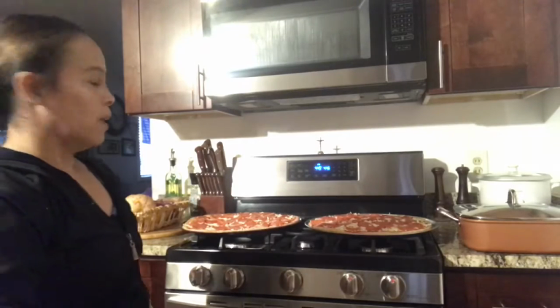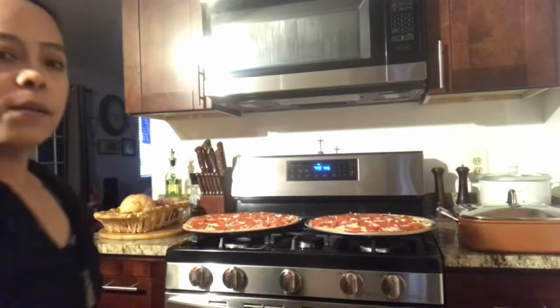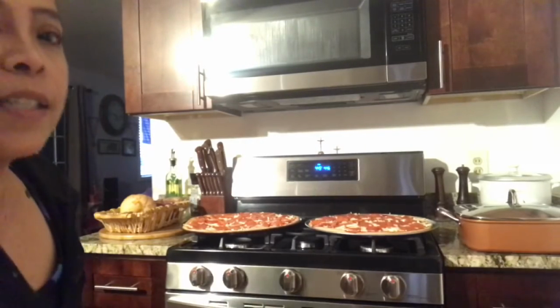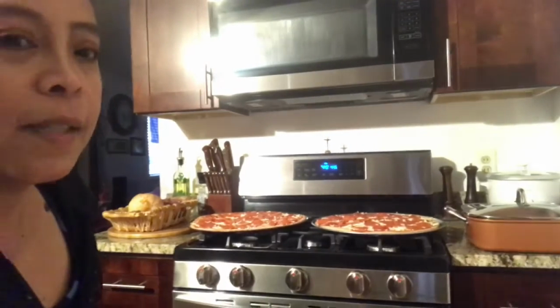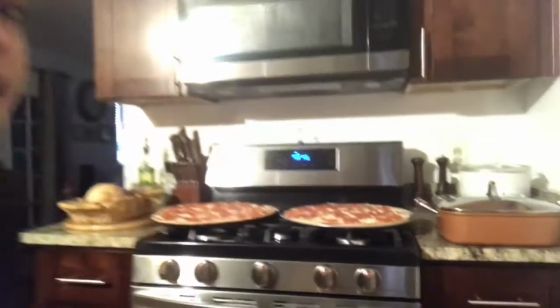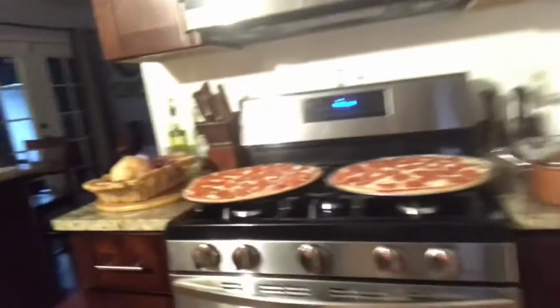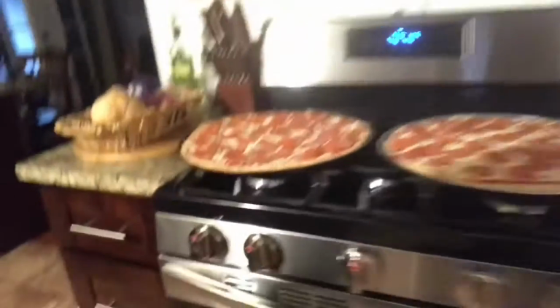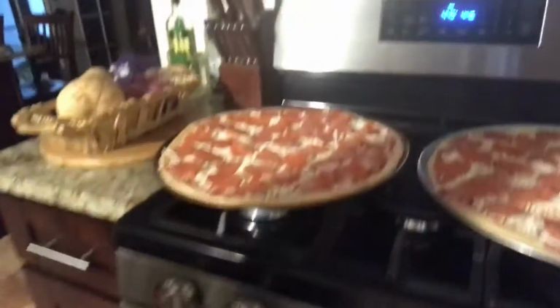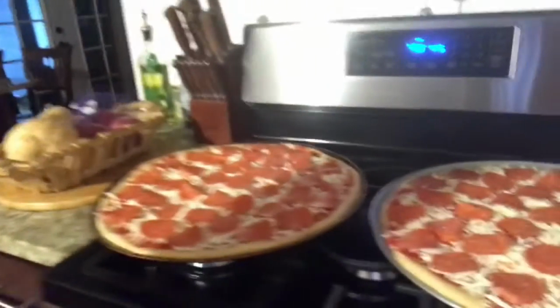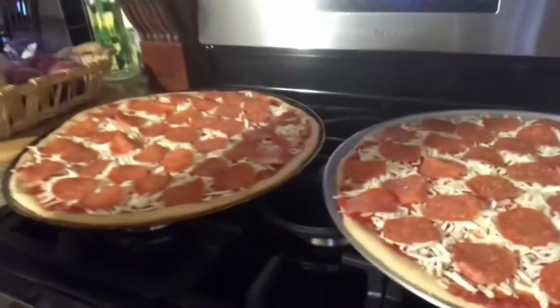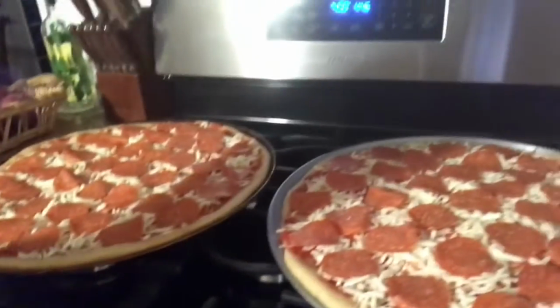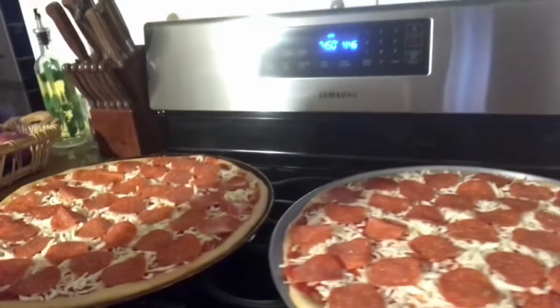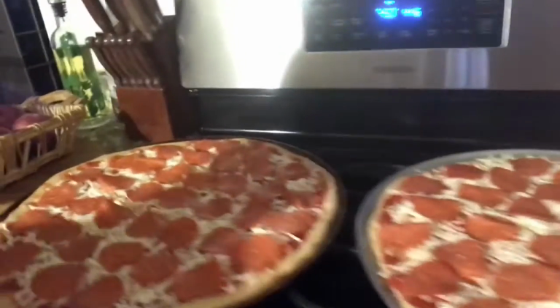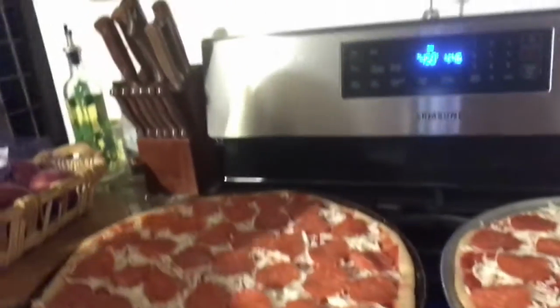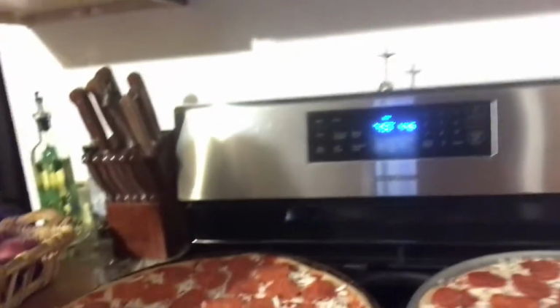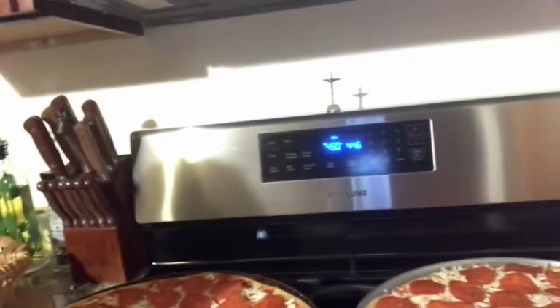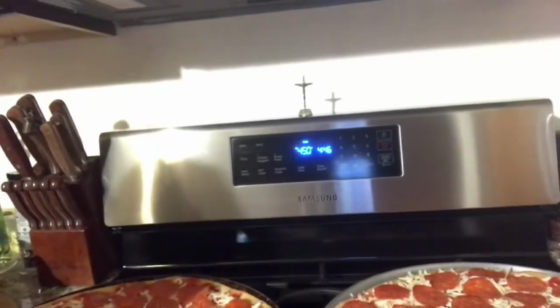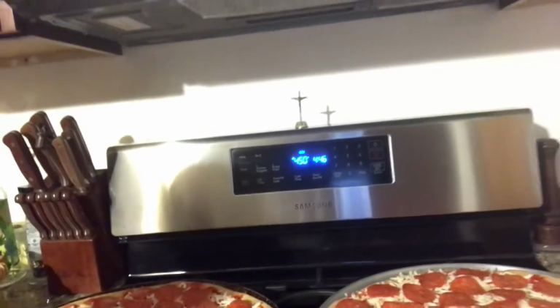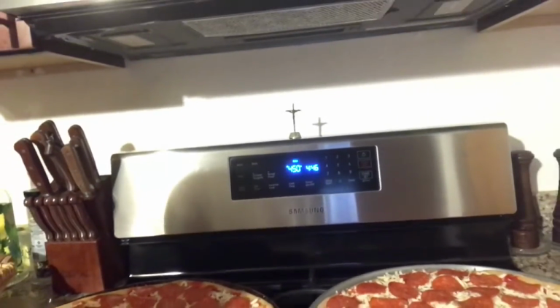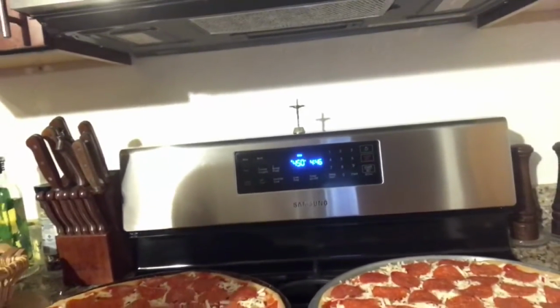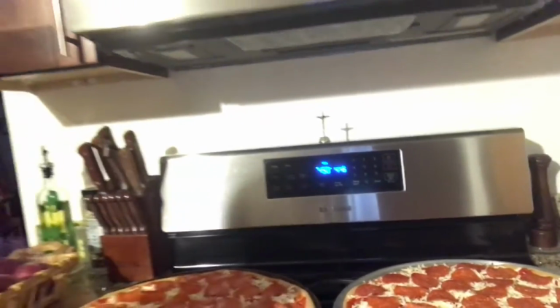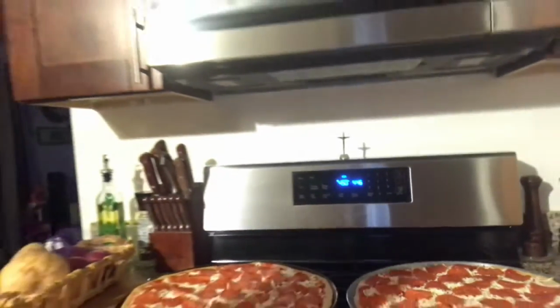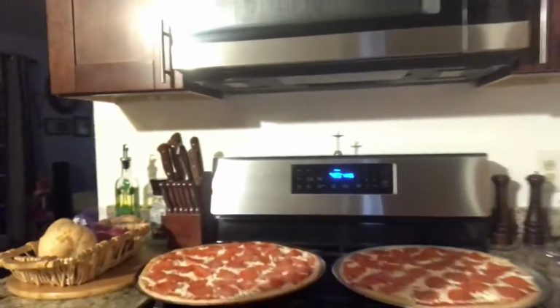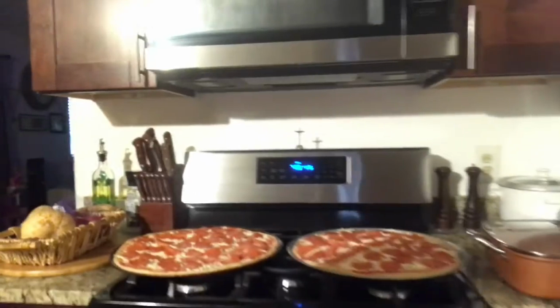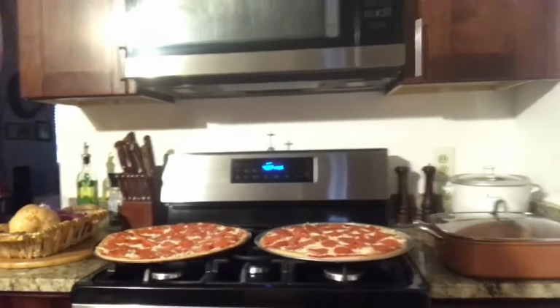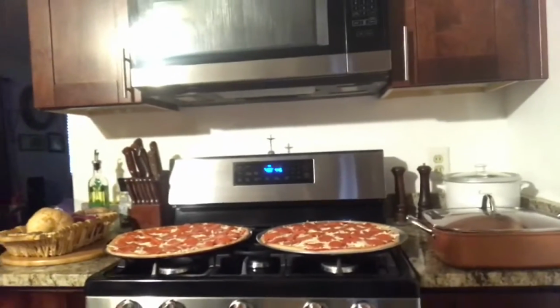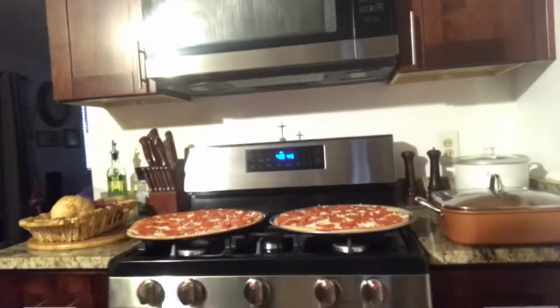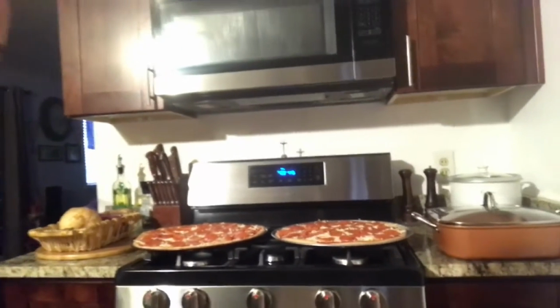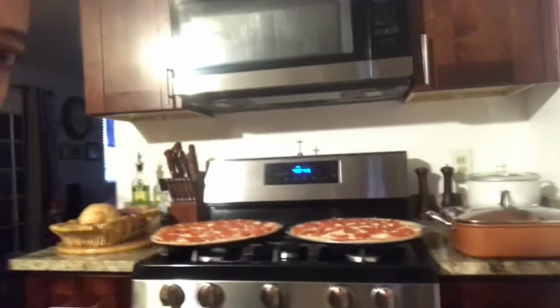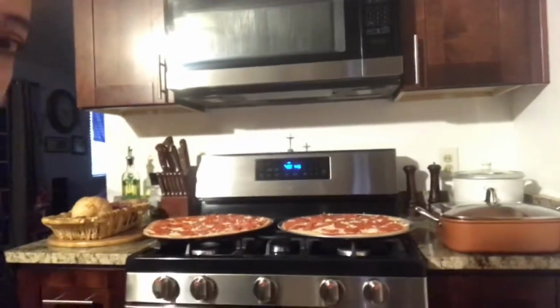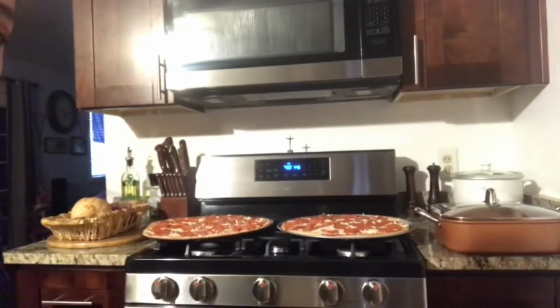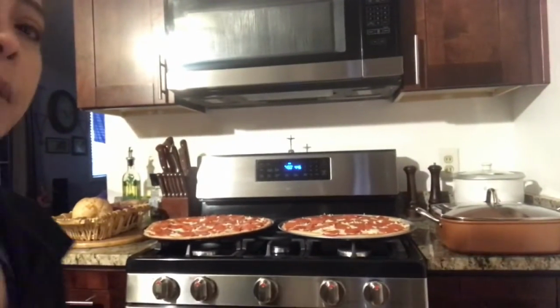This is the pizza — the homemade pizza that I make. I make a pepperoni pizza. It's done beeping now, which means the oven is ready to bake.